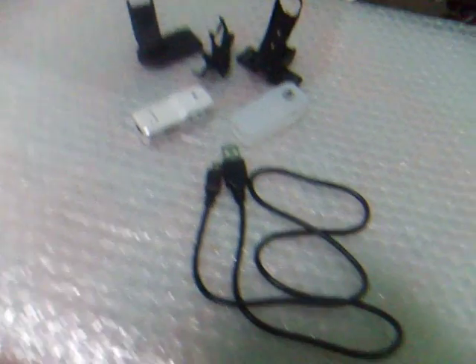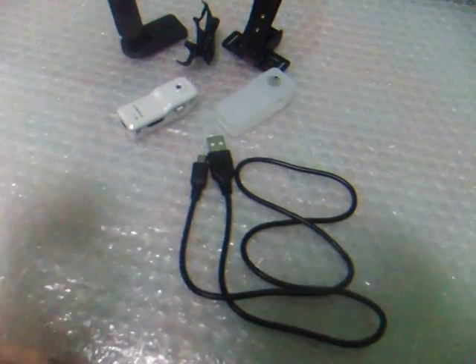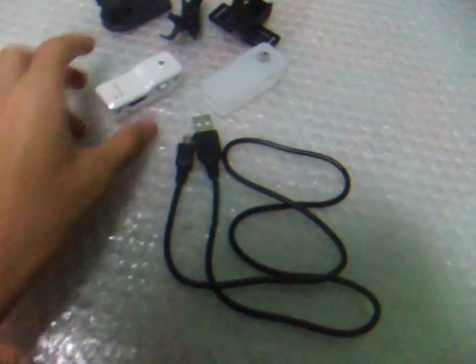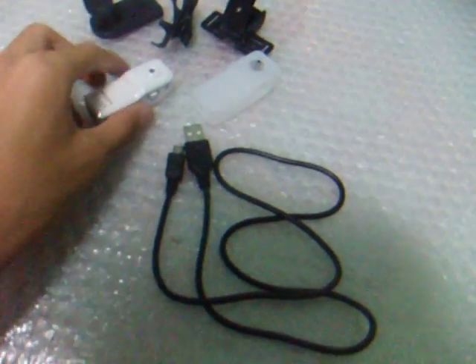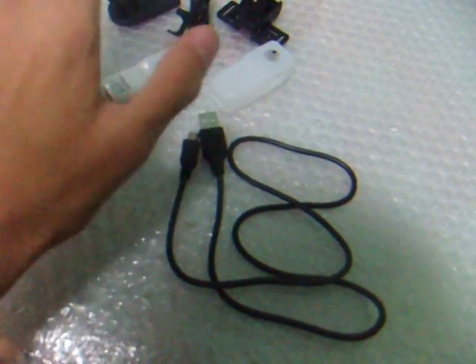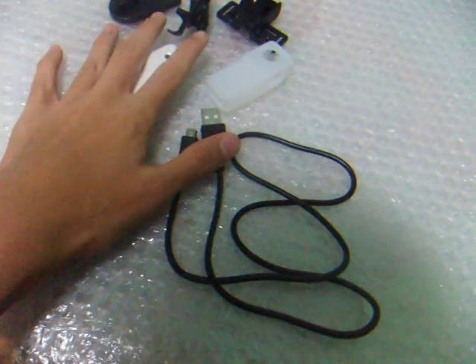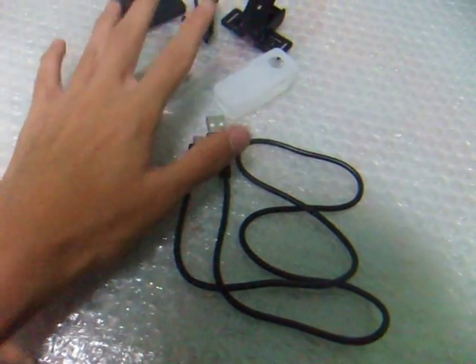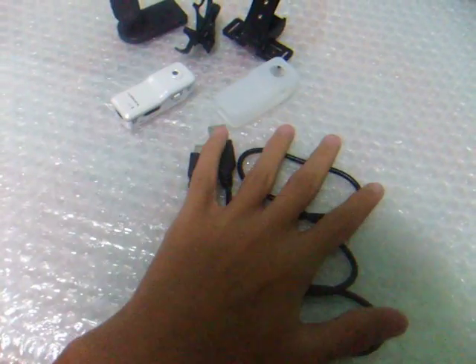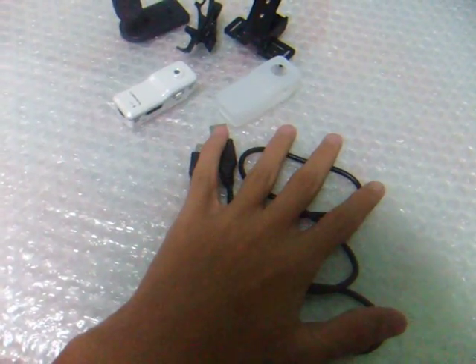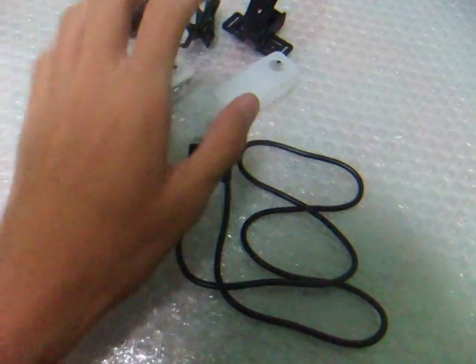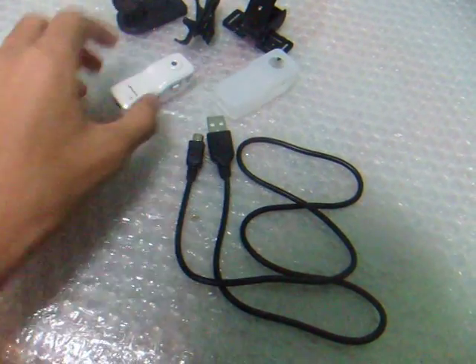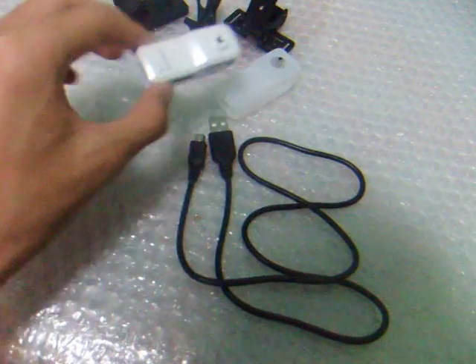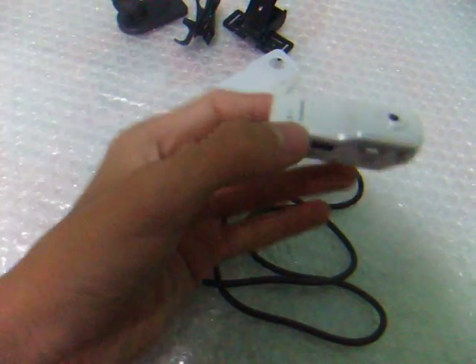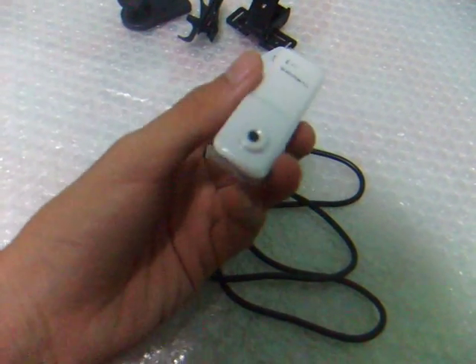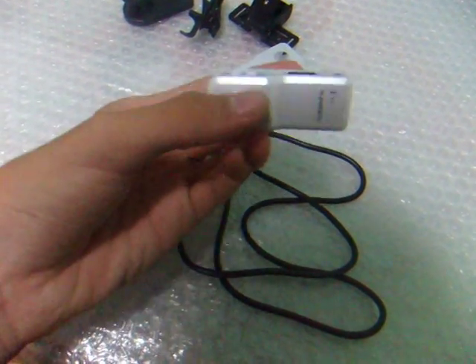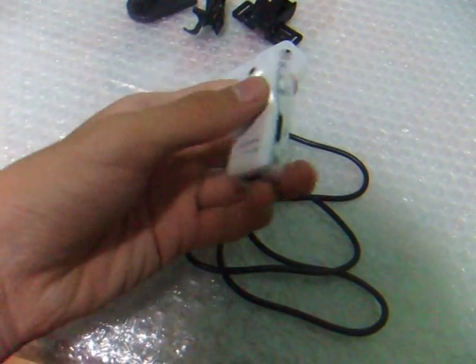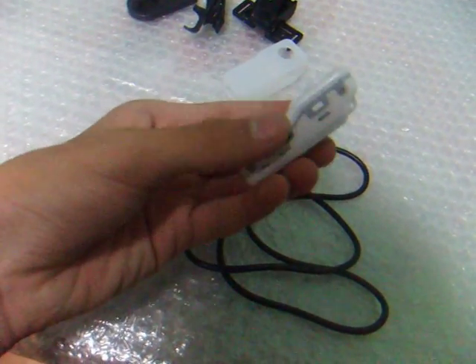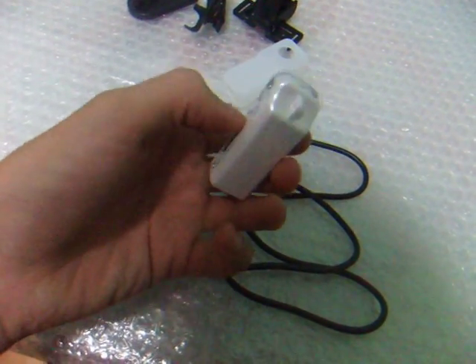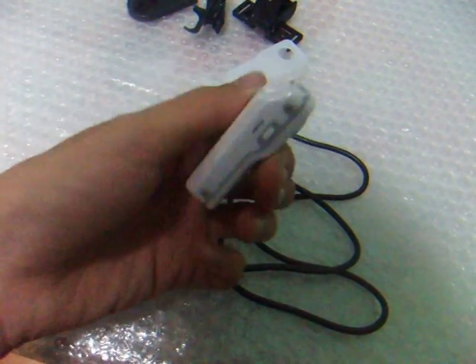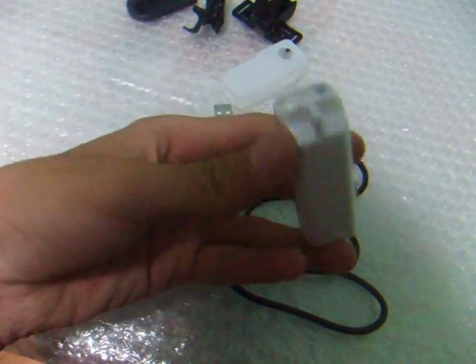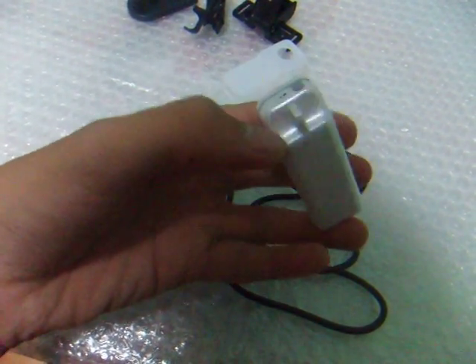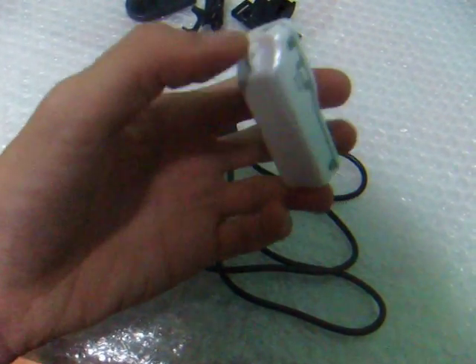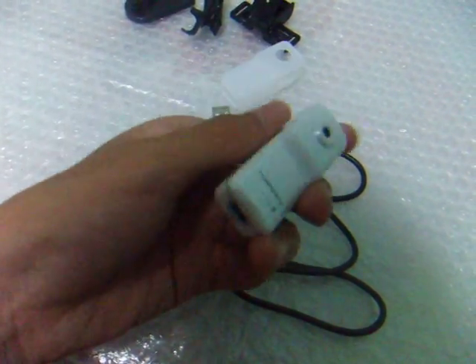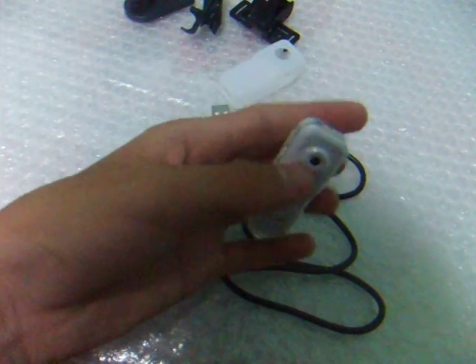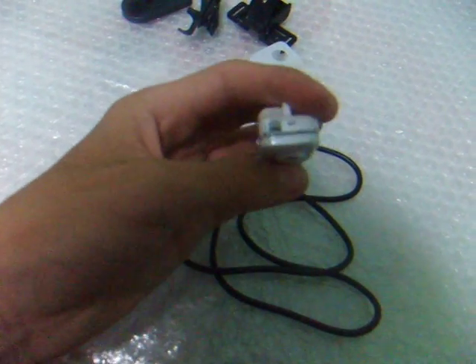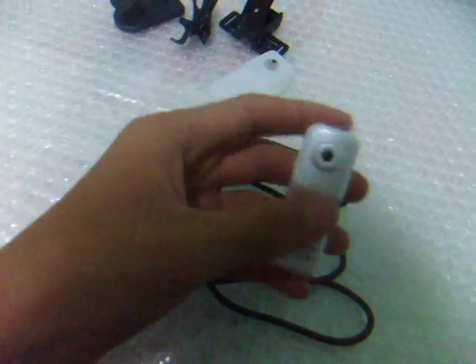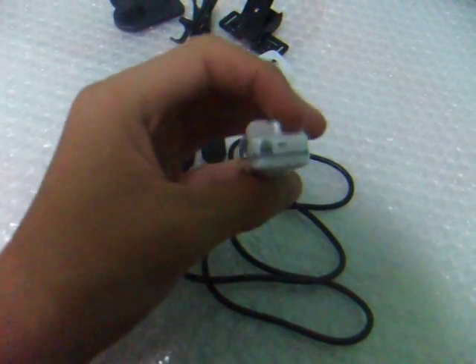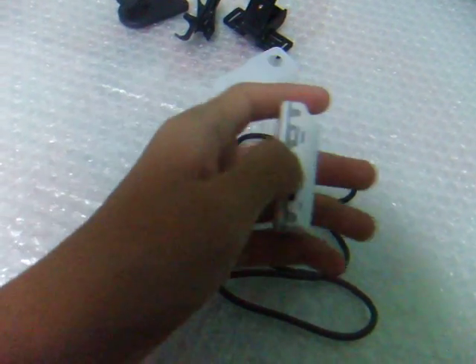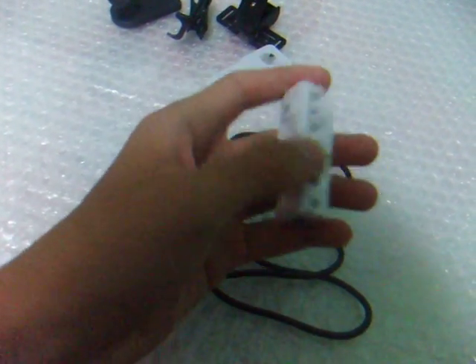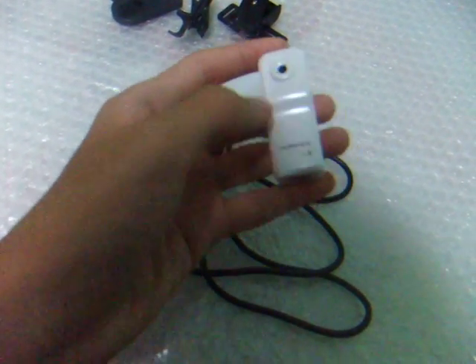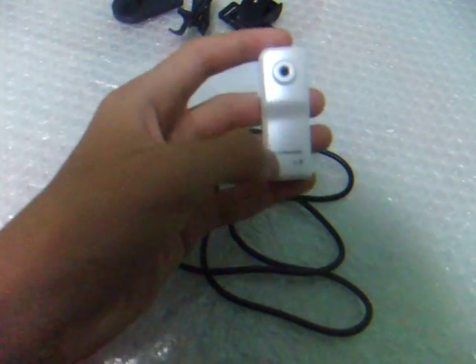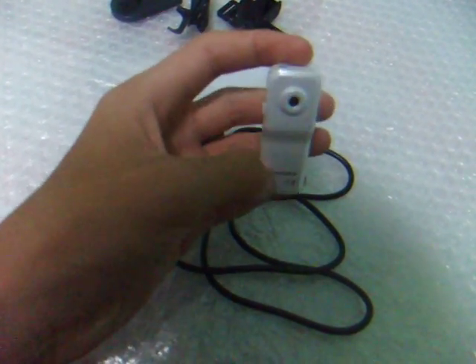Hi, this is Mr RC Flyer. Today I'm going to review the 10G Mini 30 frames per second or FPS Digicam from Hobbyking.